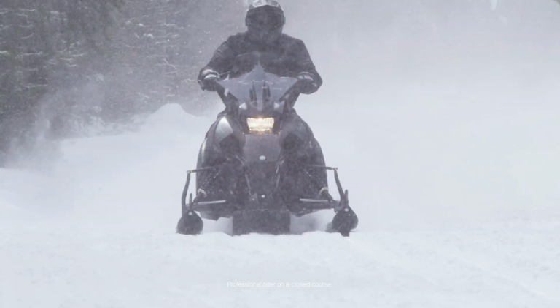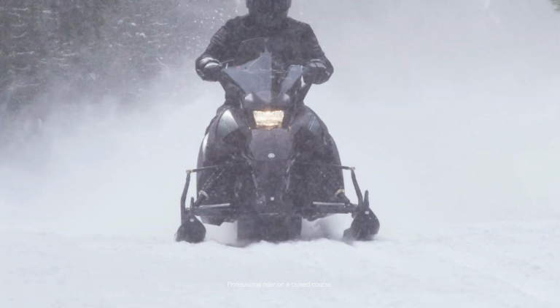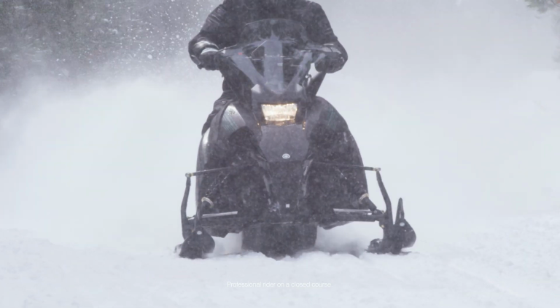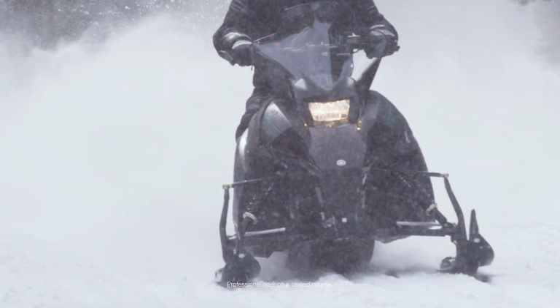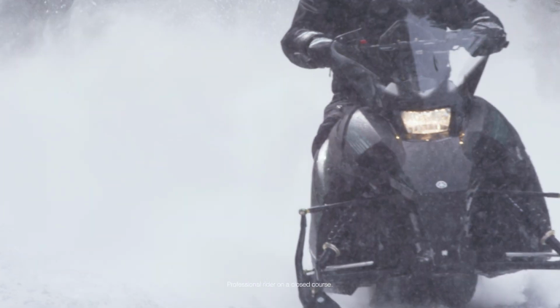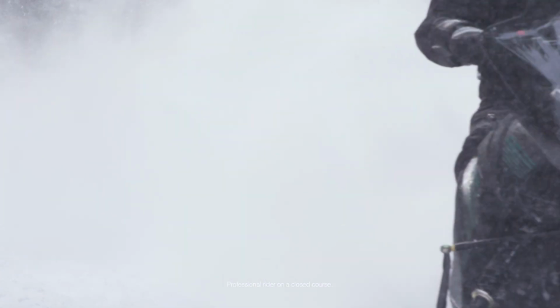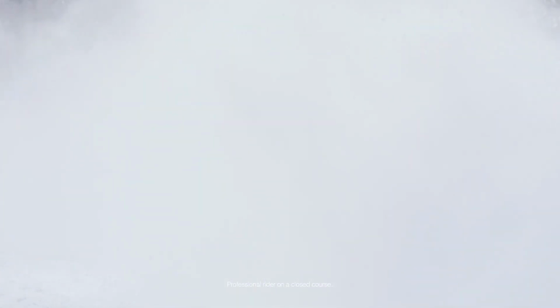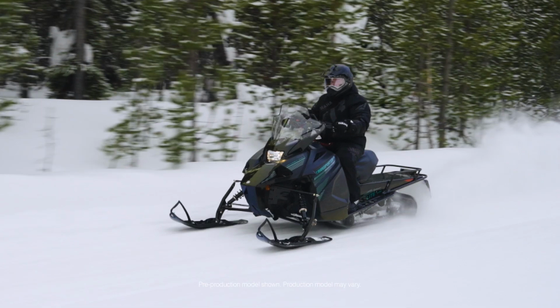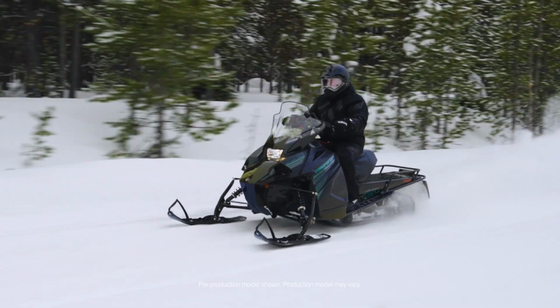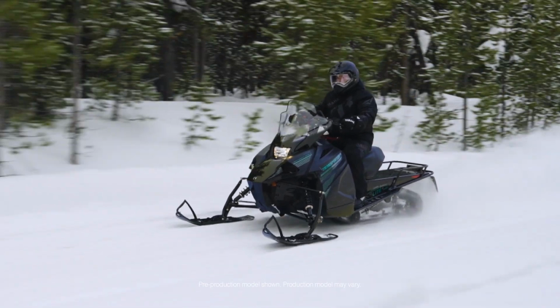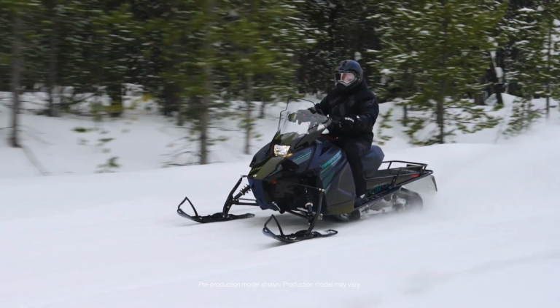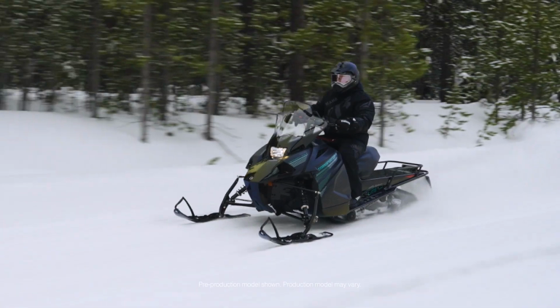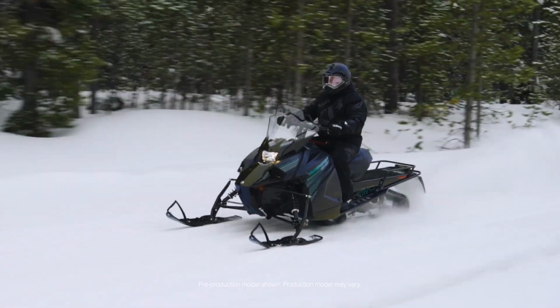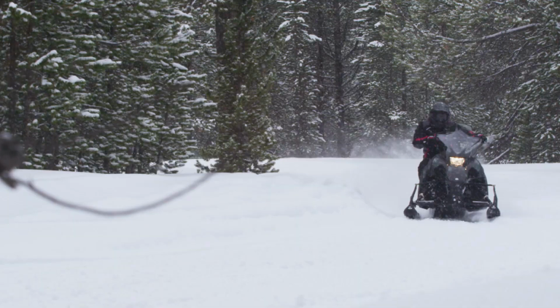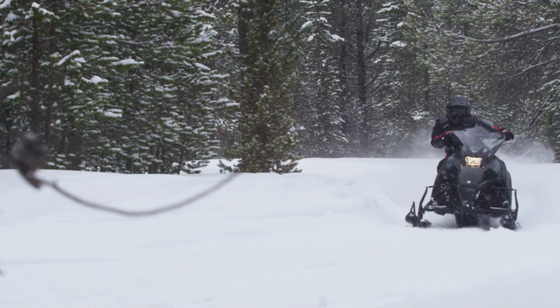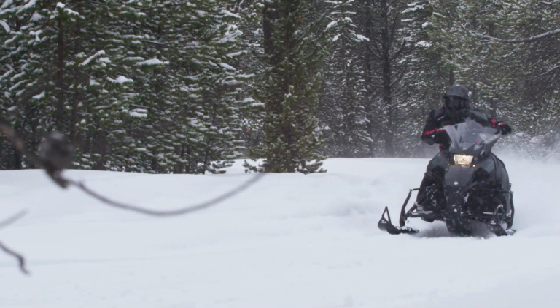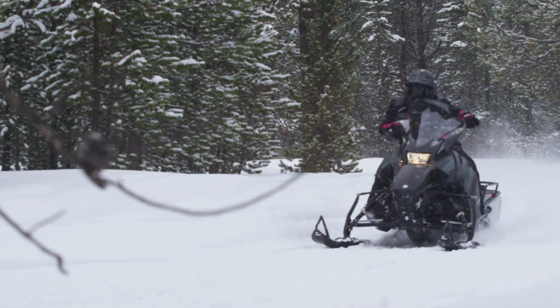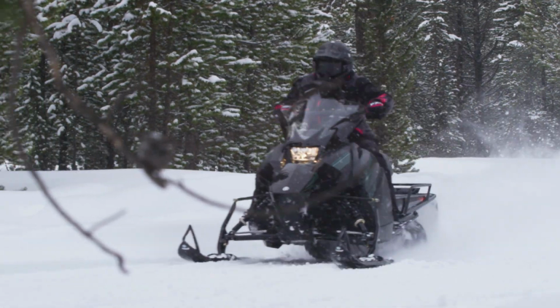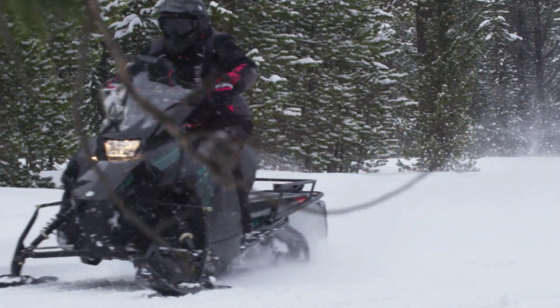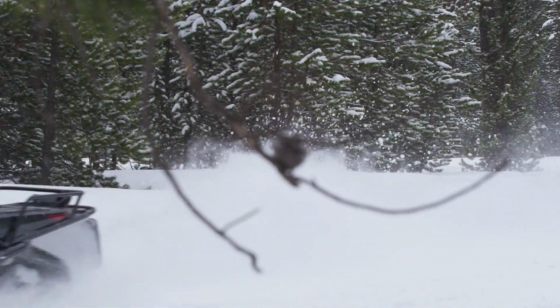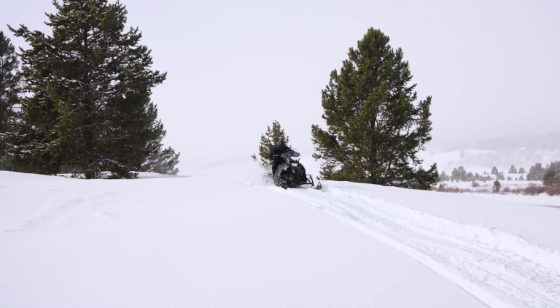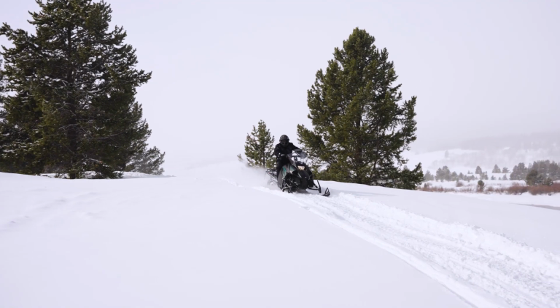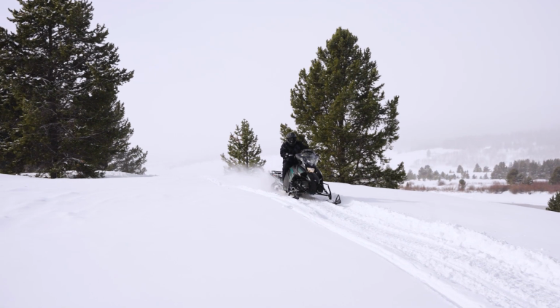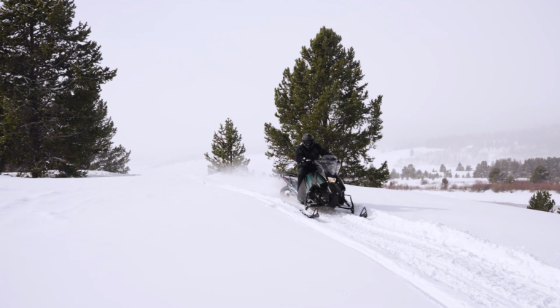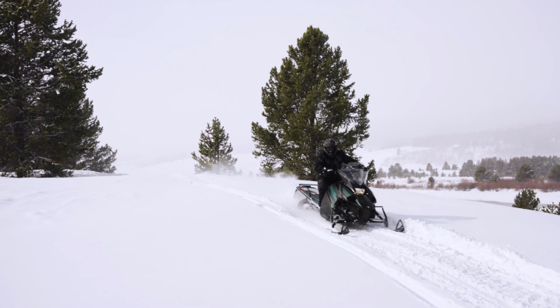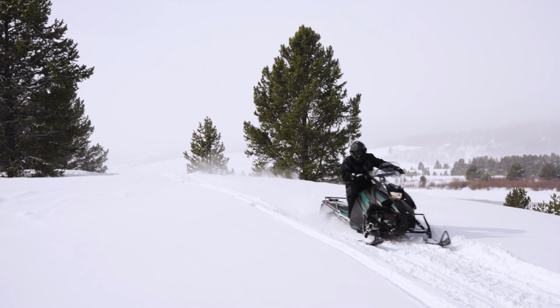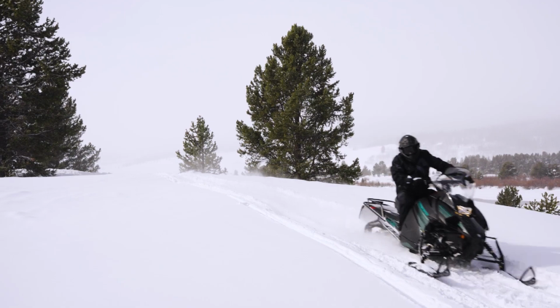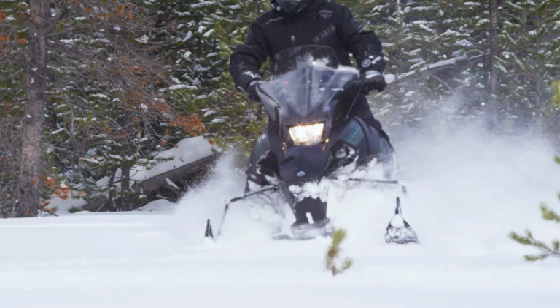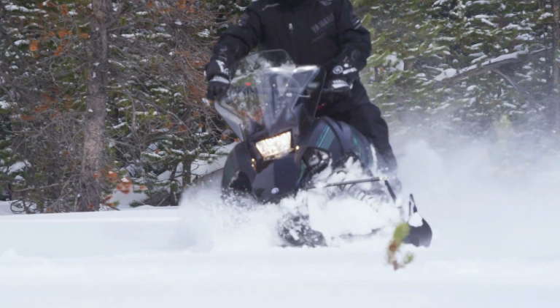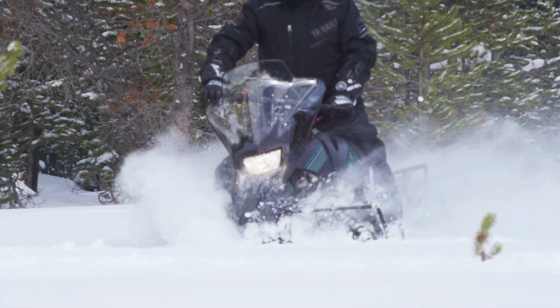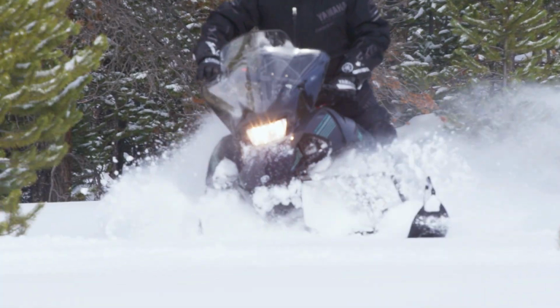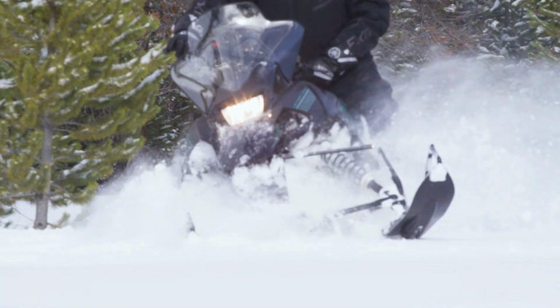Looking for something that can do it all? The Yamaha Transporter Lite is the affordable and maneuverable two-stroke you can count on to help you check off the chores on the list, but also have some fun in the snow afterwards.